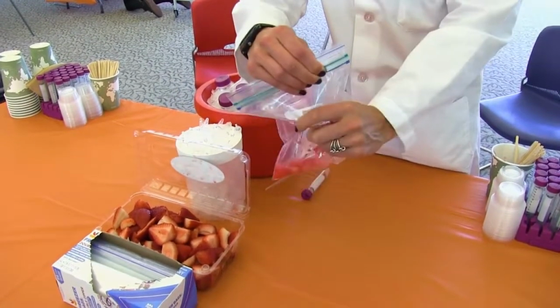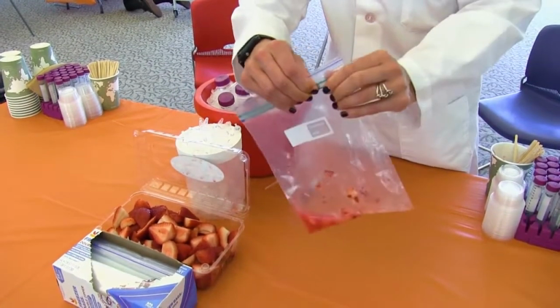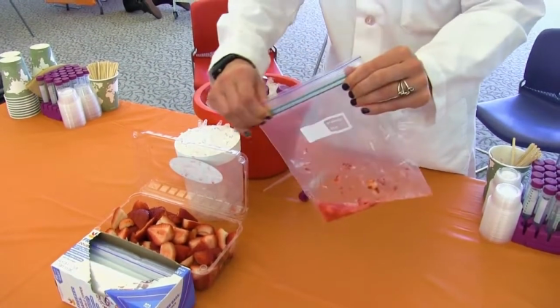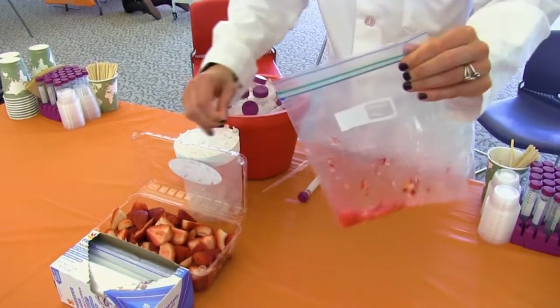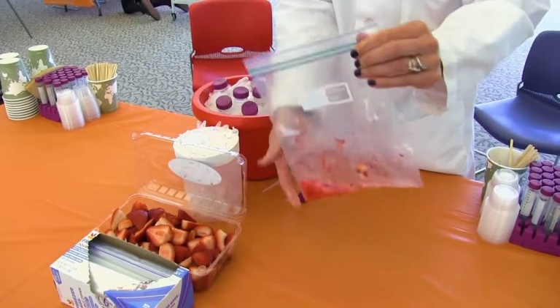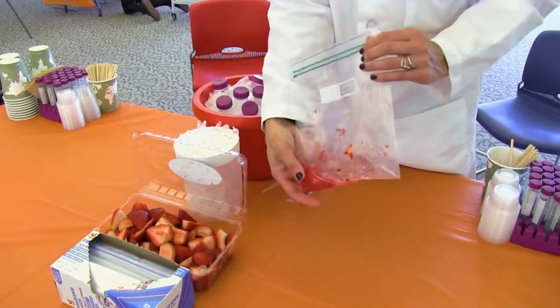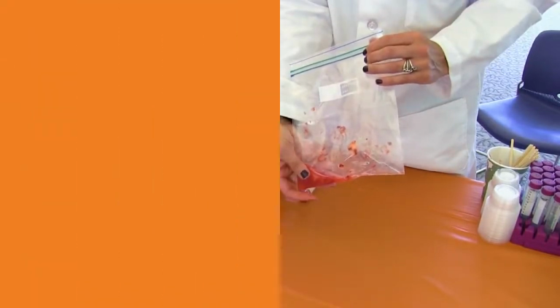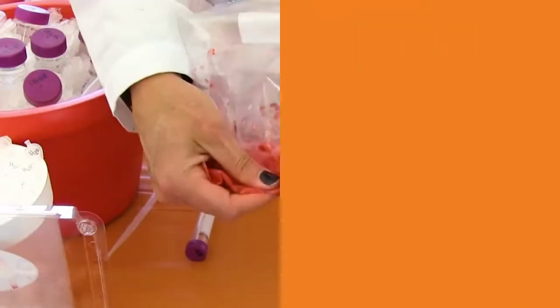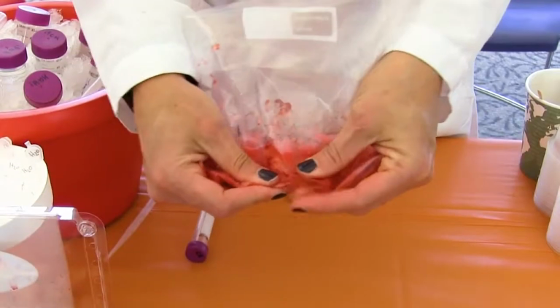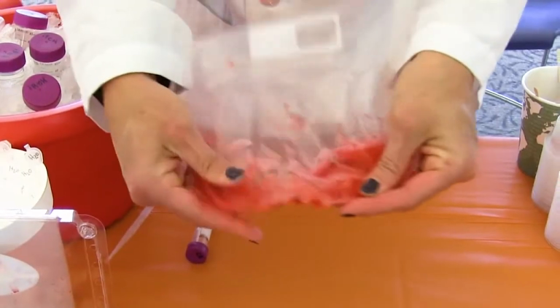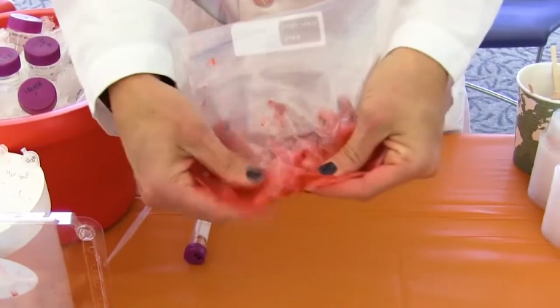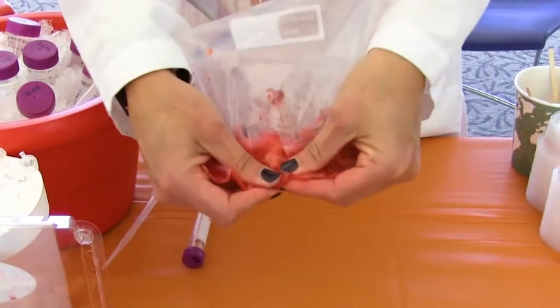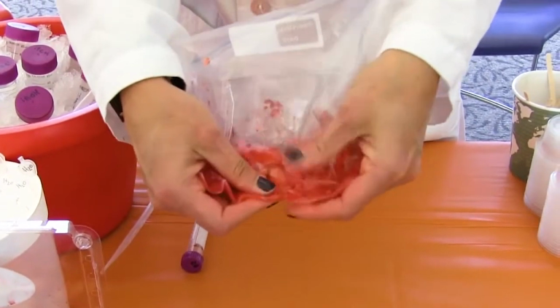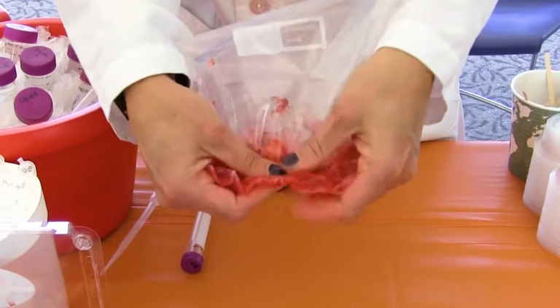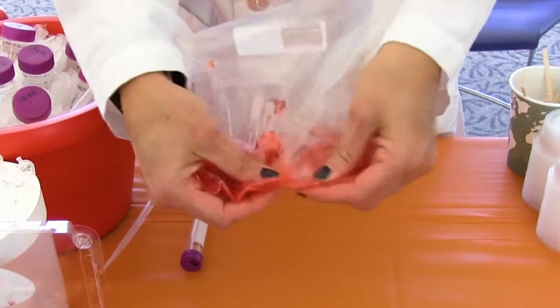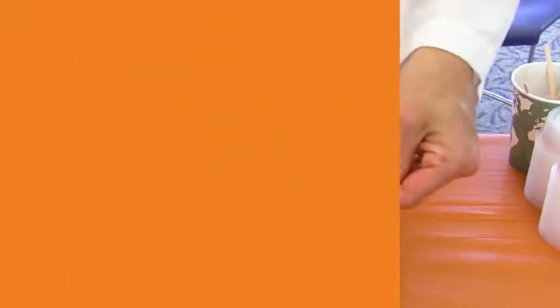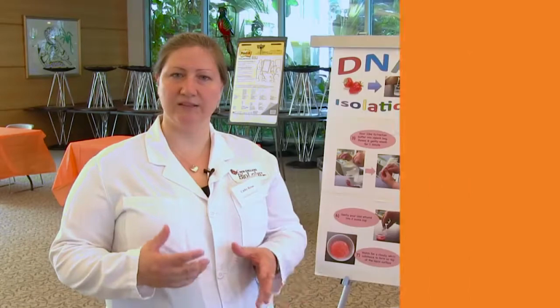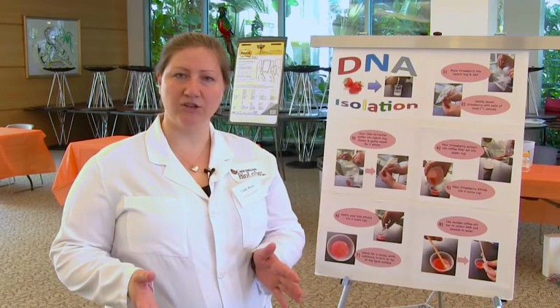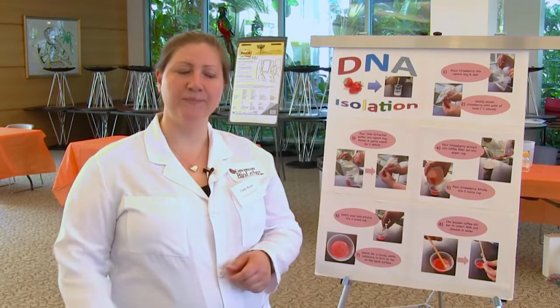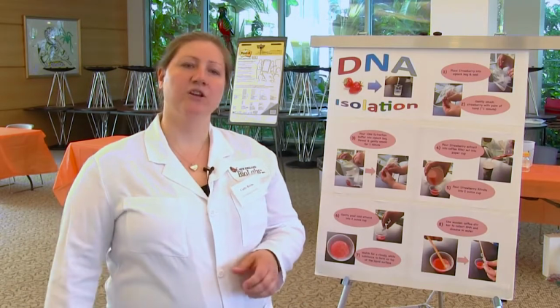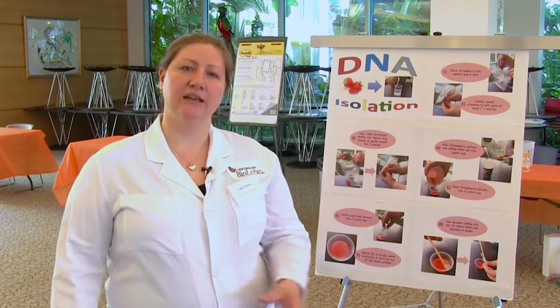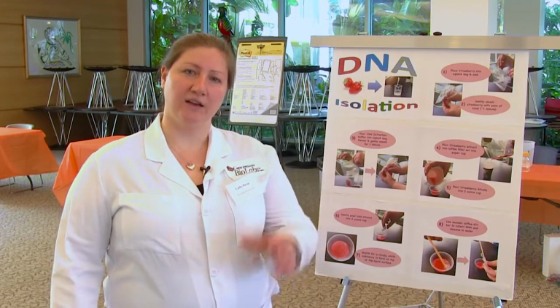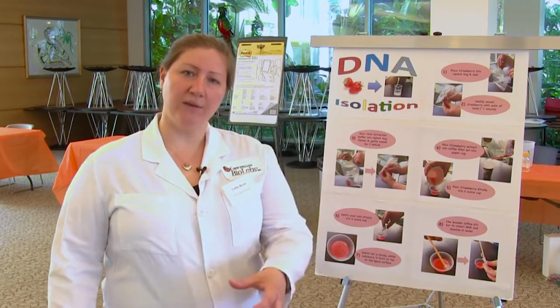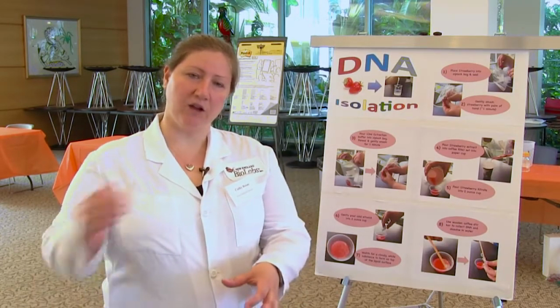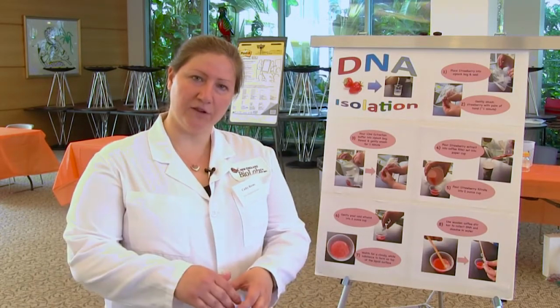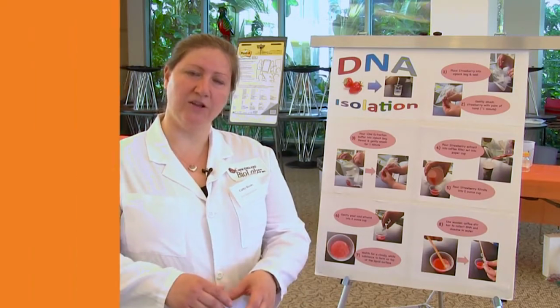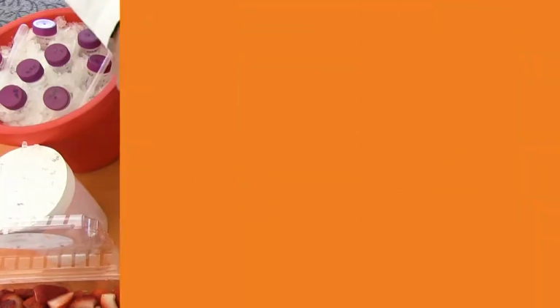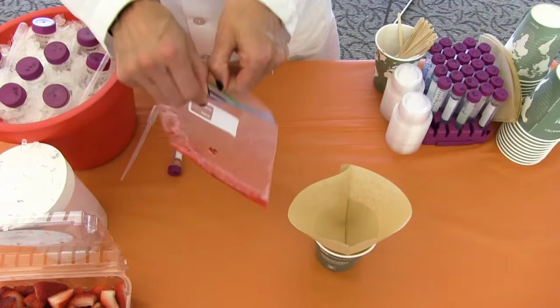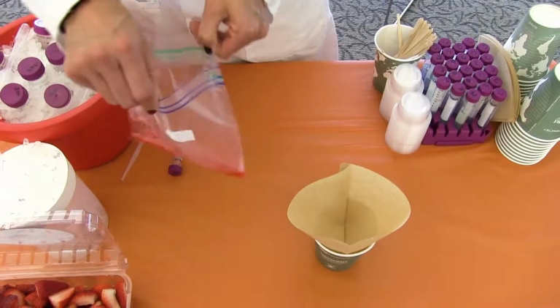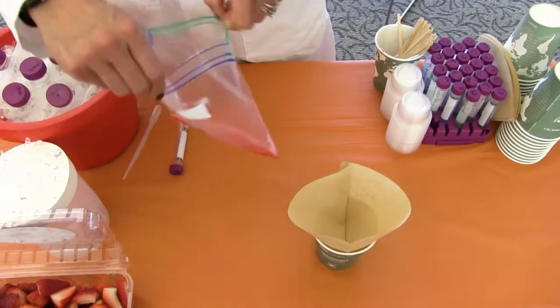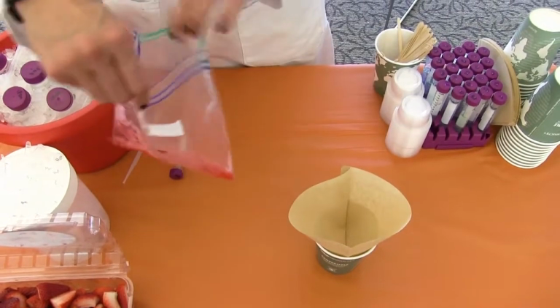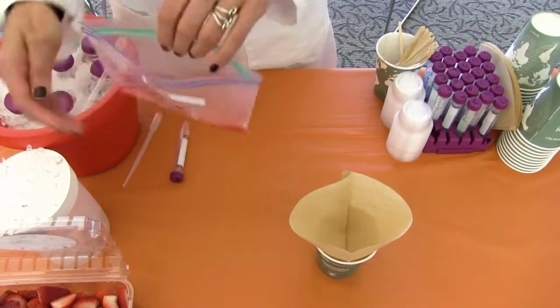You're going to use that extraction buffer to open up the cell walls and release the DNA into solution. Now you've got this nice strawberry soup, and once everything's all mashed up you're going to take a cup and a coffee filter, open your ziploc bag, and put everything into the coffee filter.